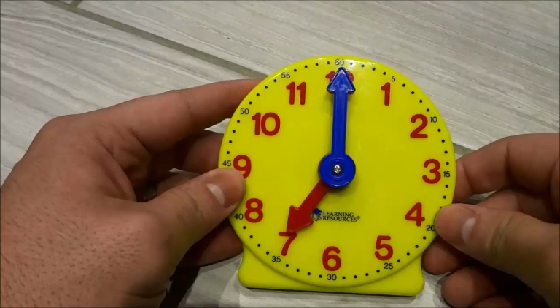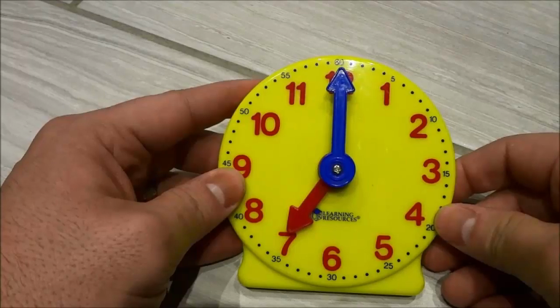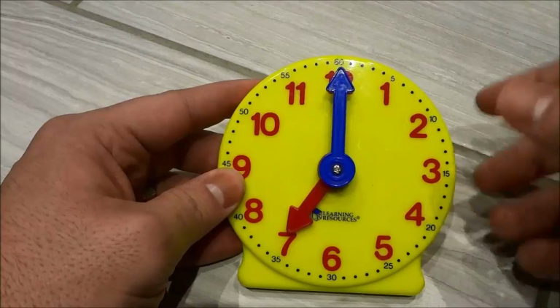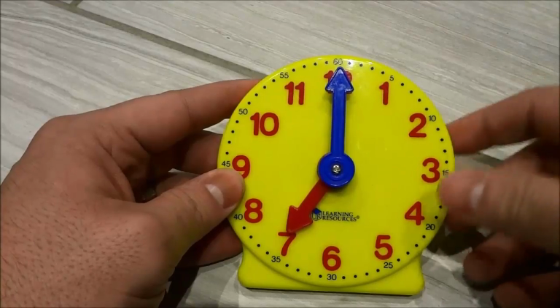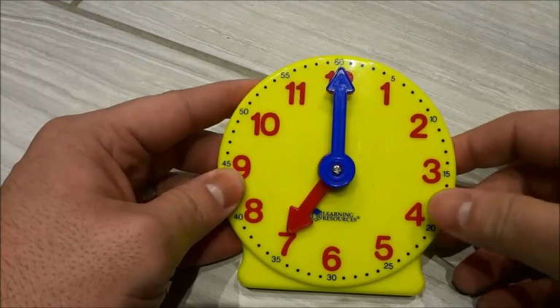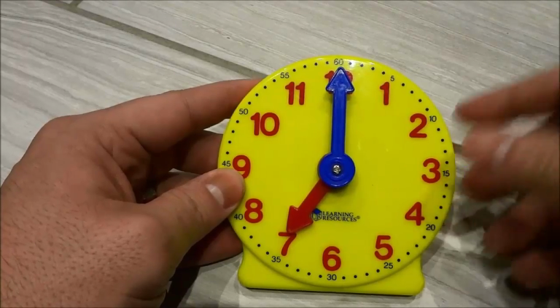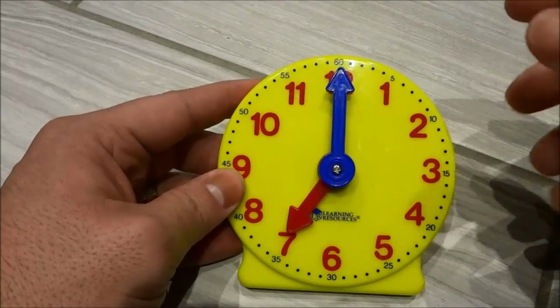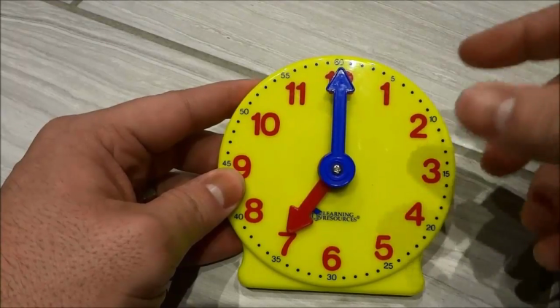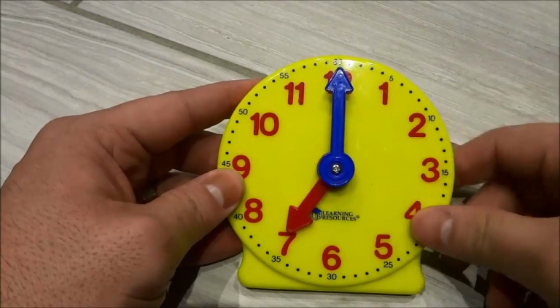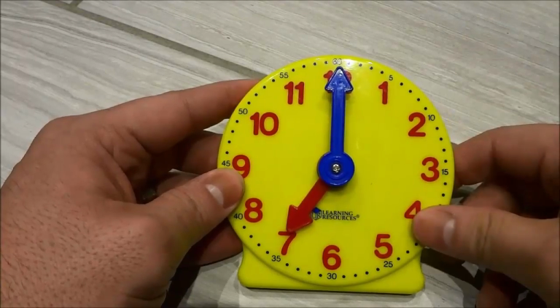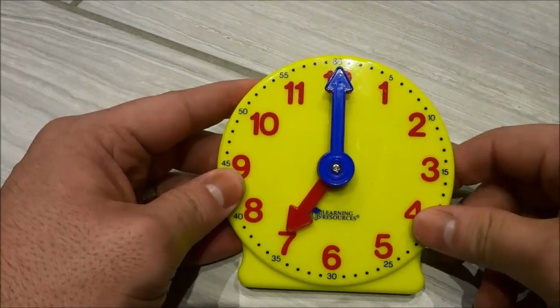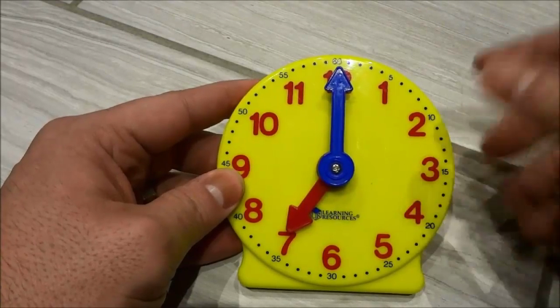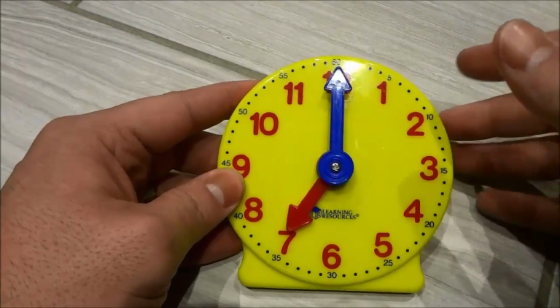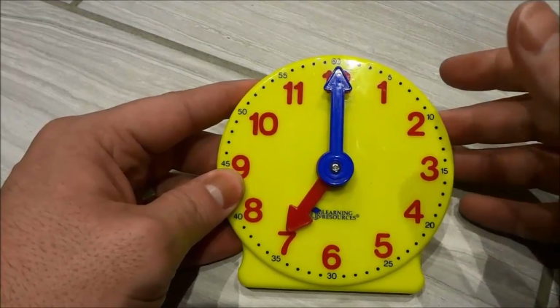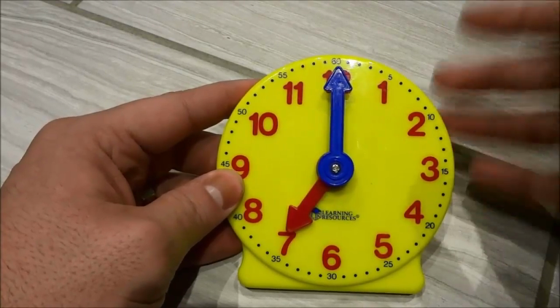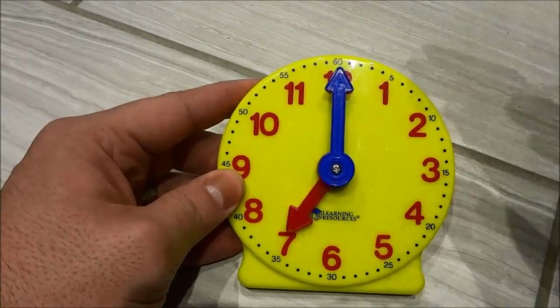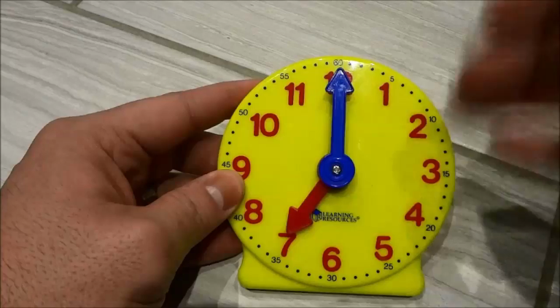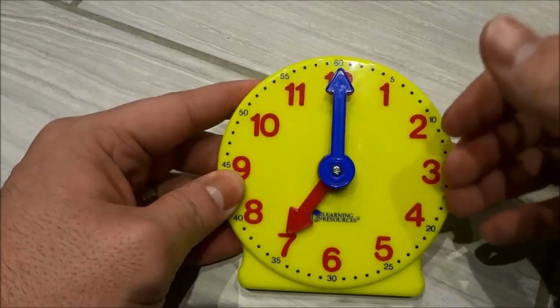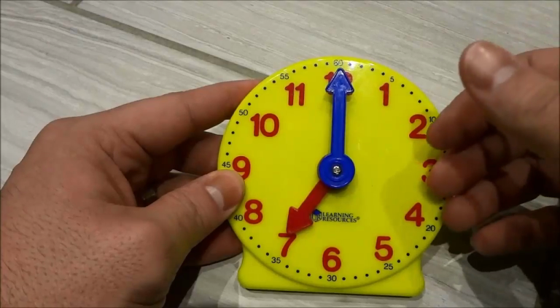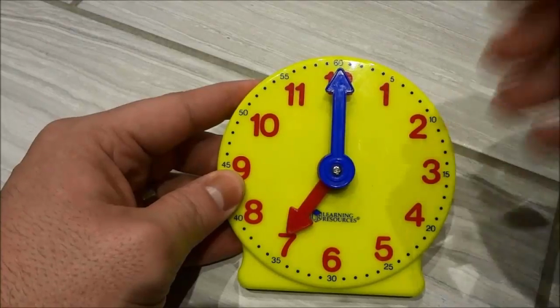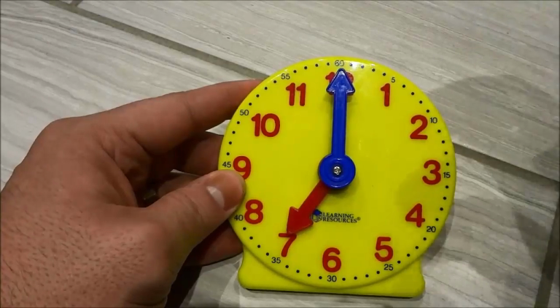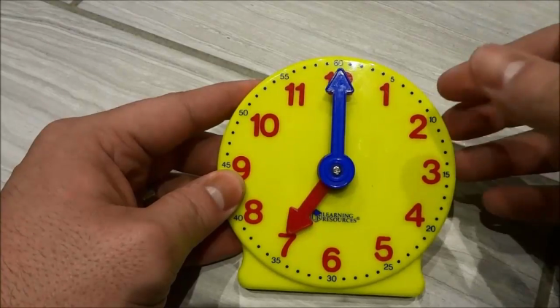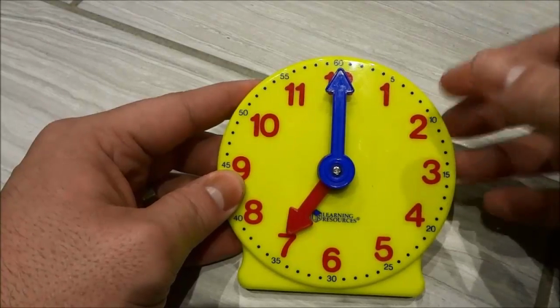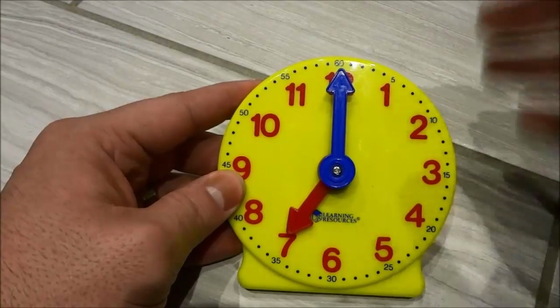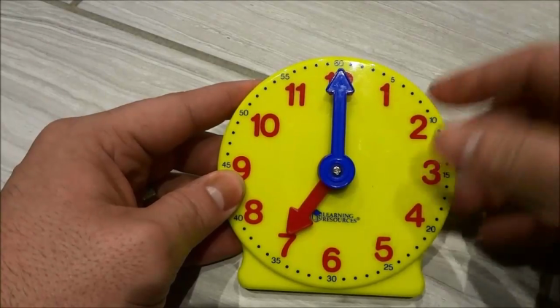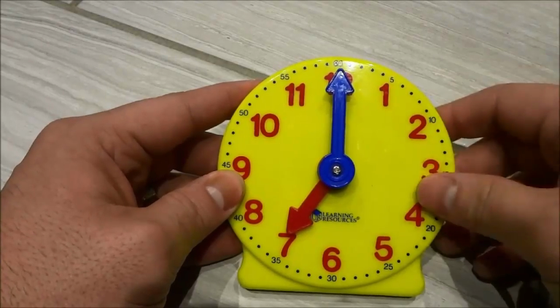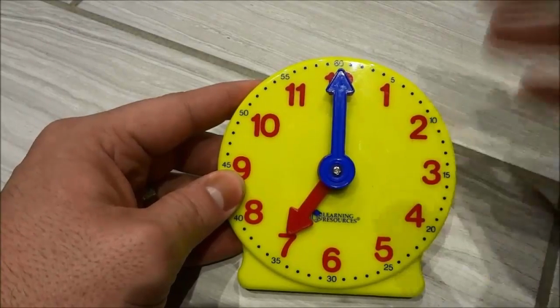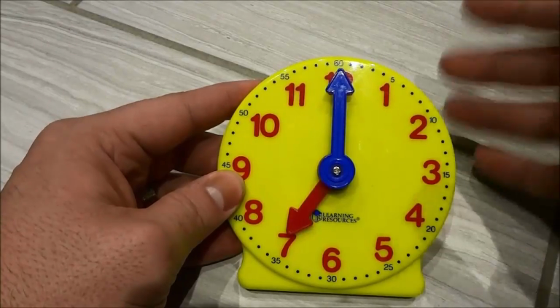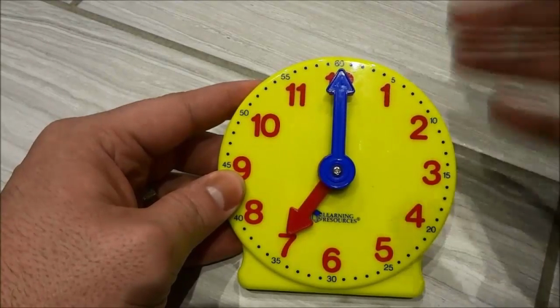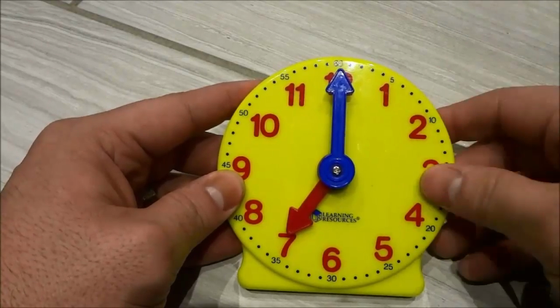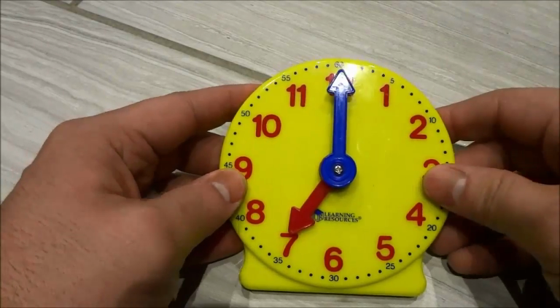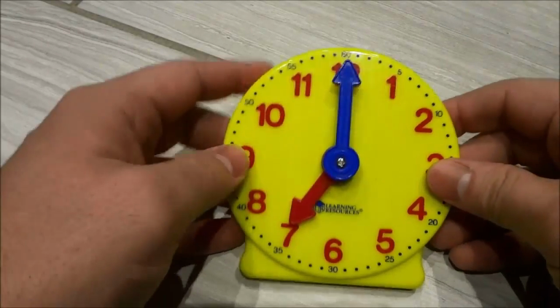Hey everybody! I'm here today to show you how to tell time. Okay so let's get right to it.